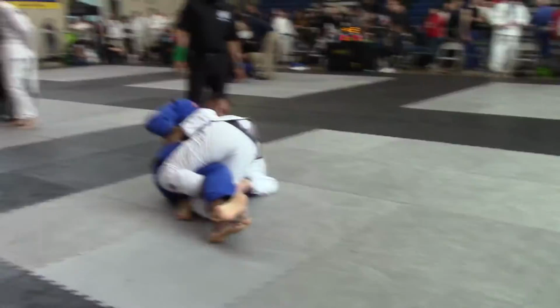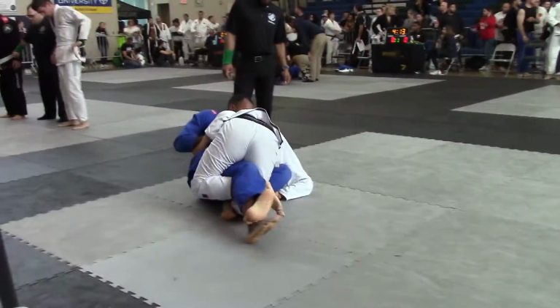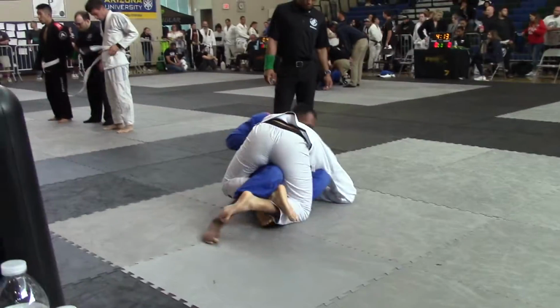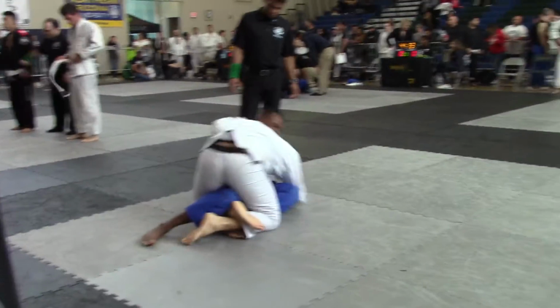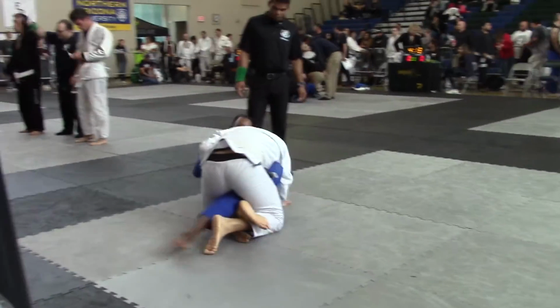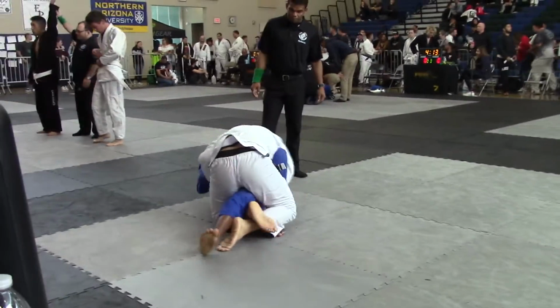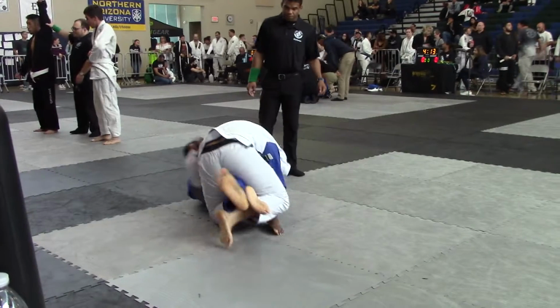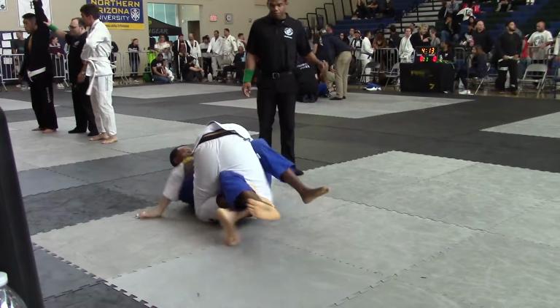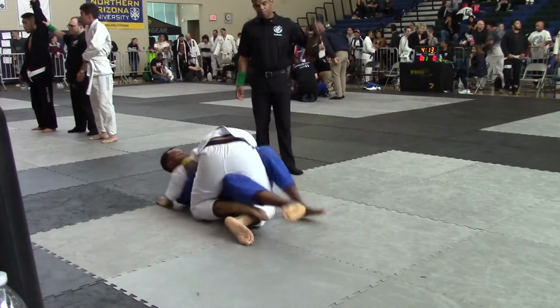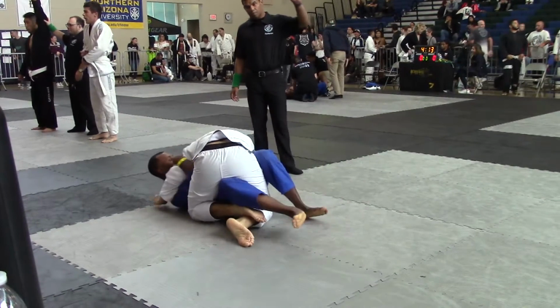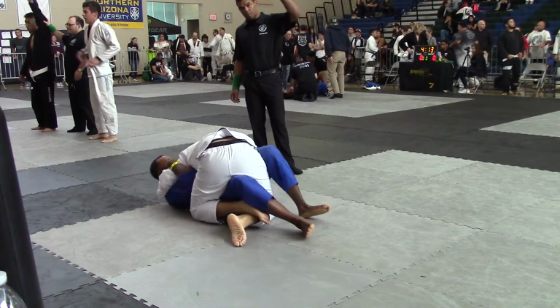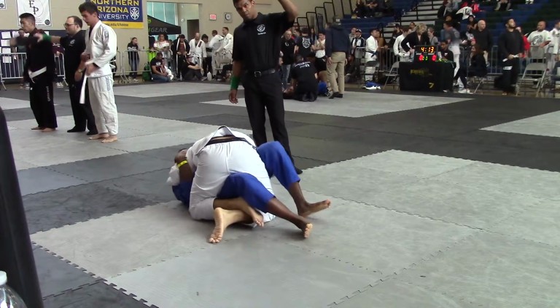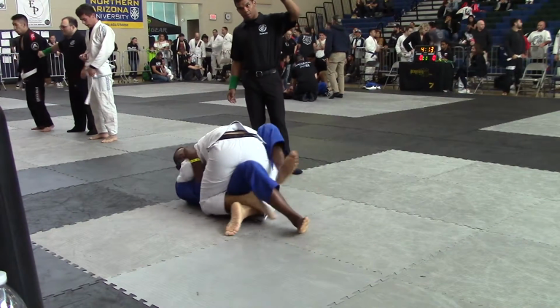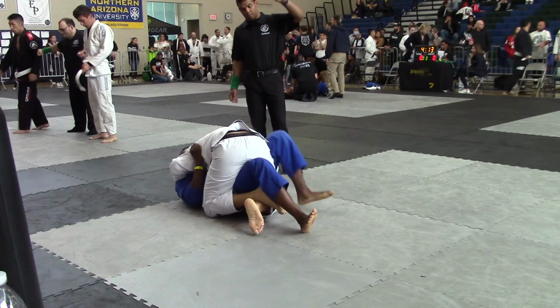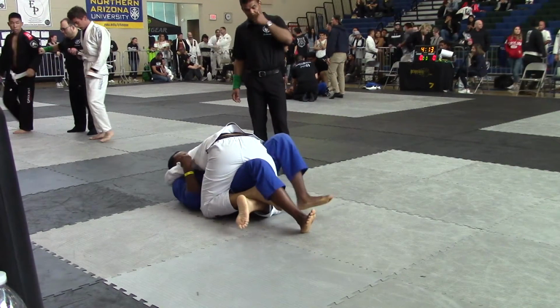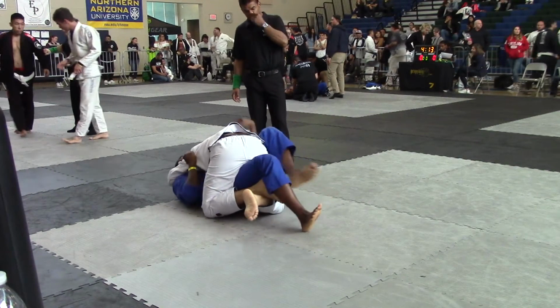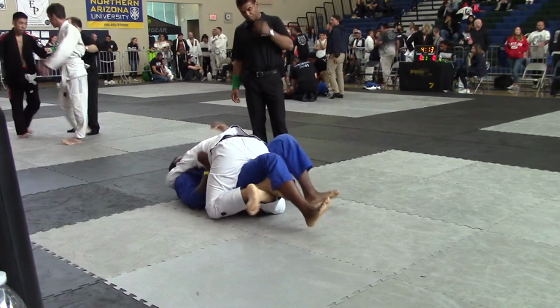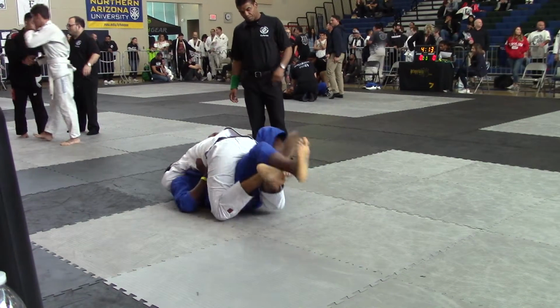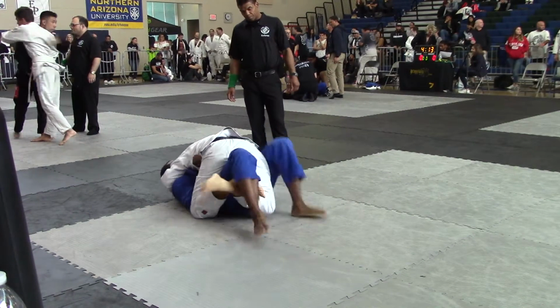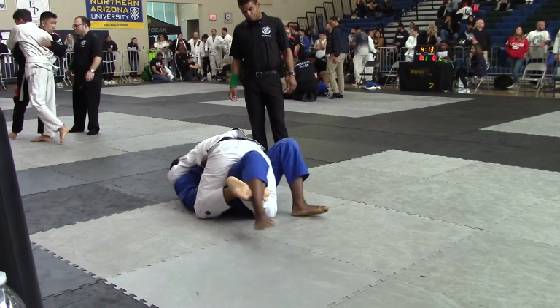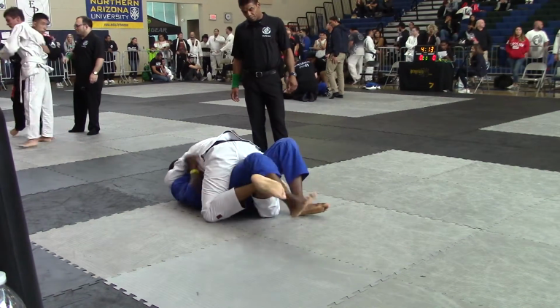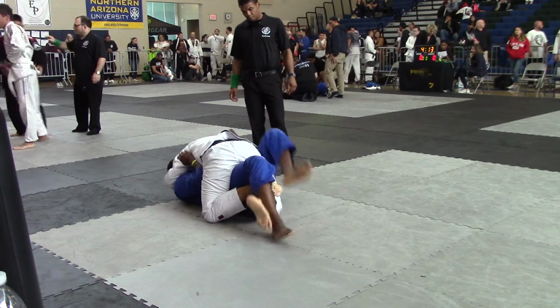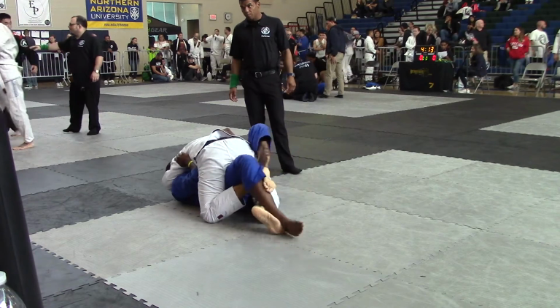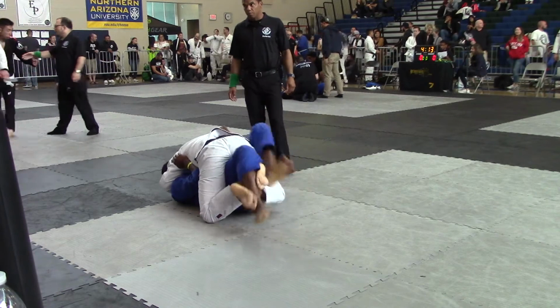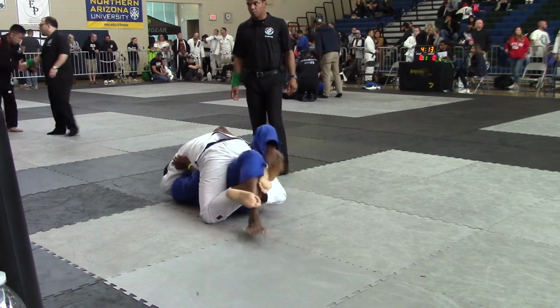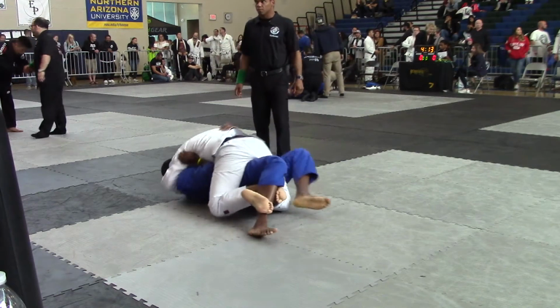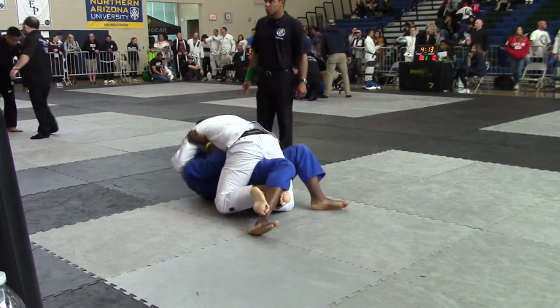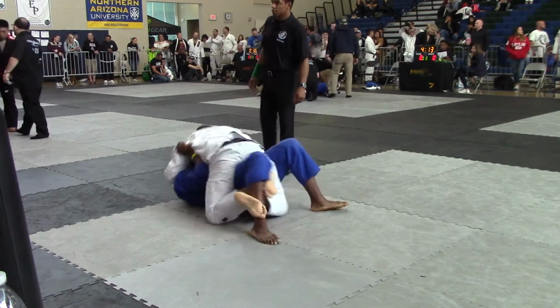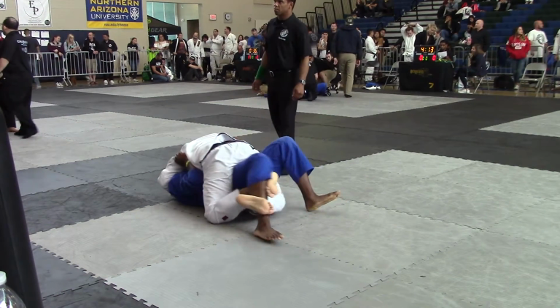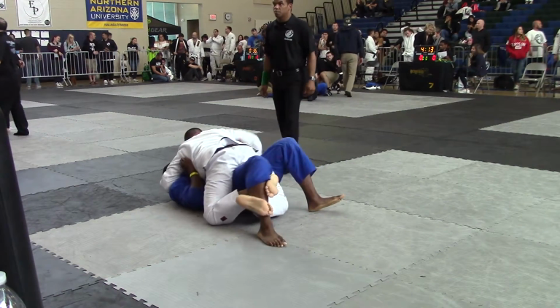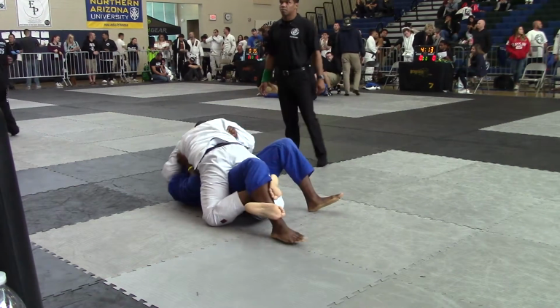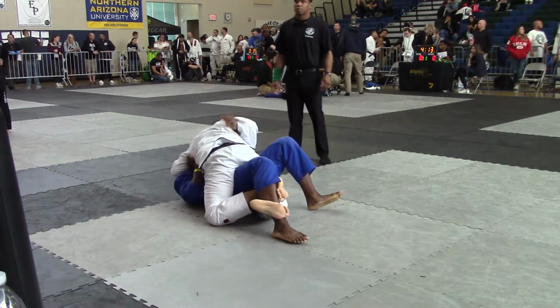Roll over. Roll over. Nice. Head control. Head control. Keep your shoulder pressure down to his jaw. Keep the shoulder pressure down to his jaw.